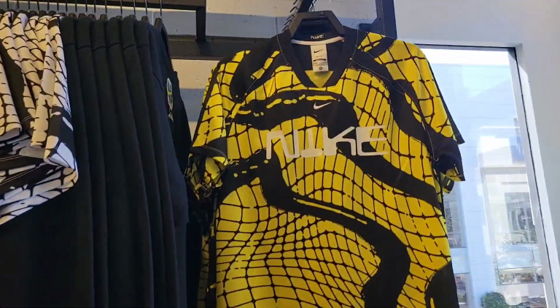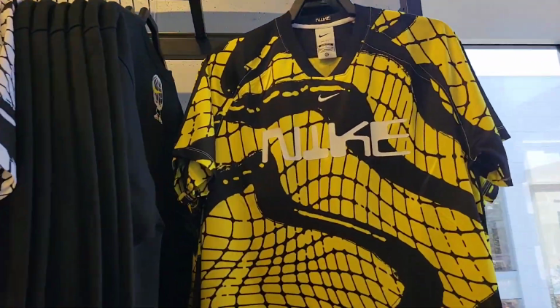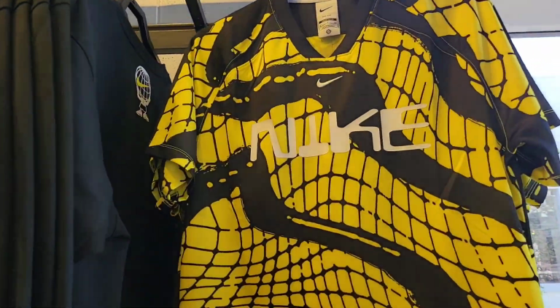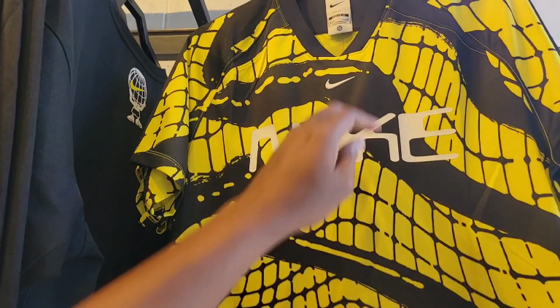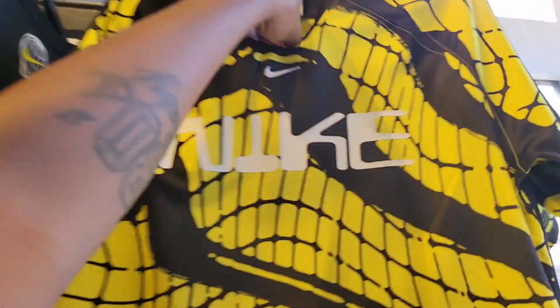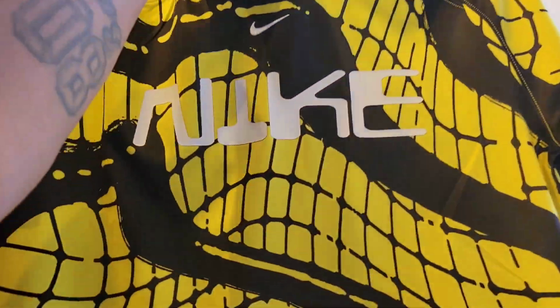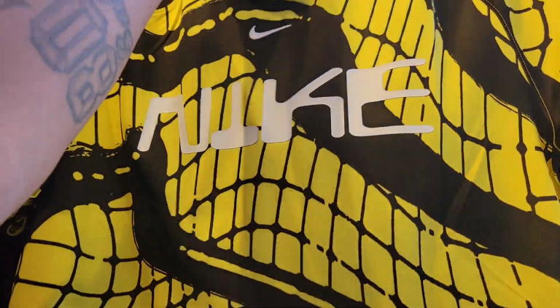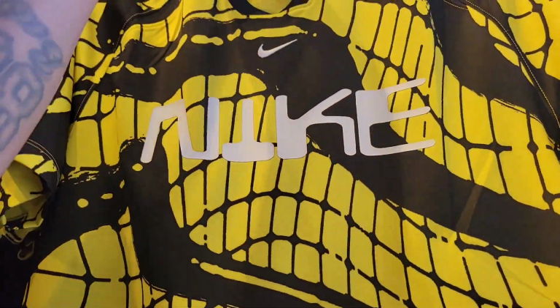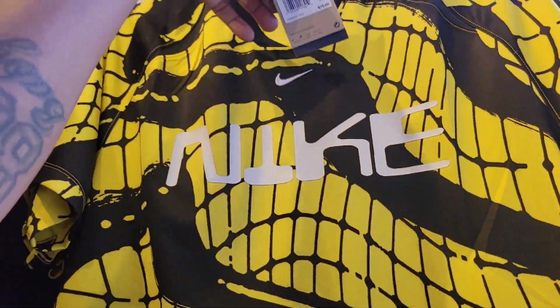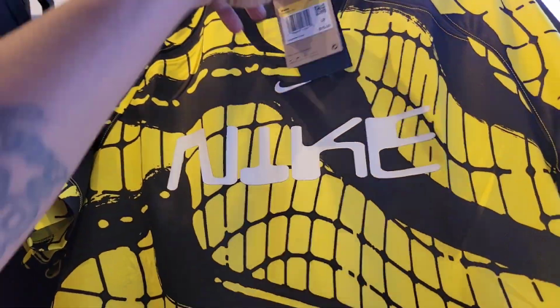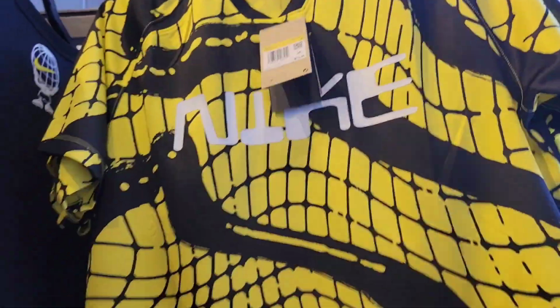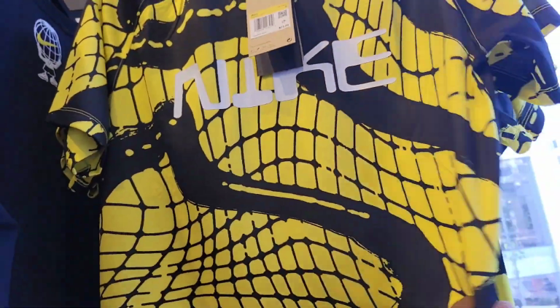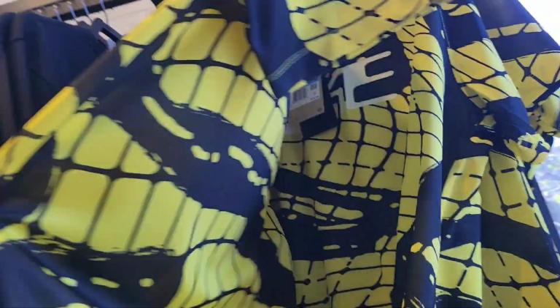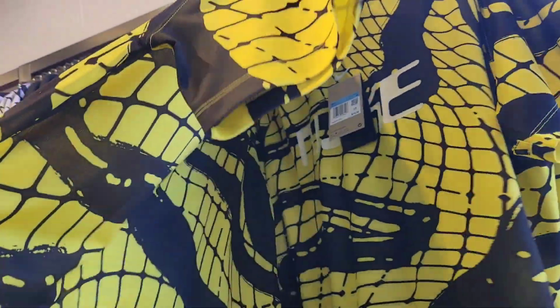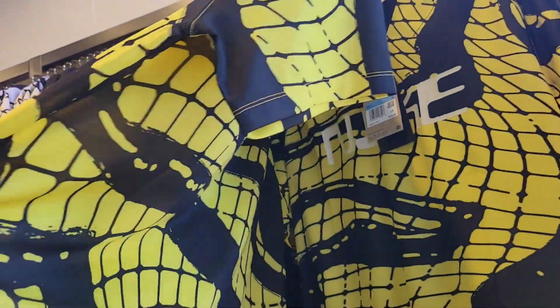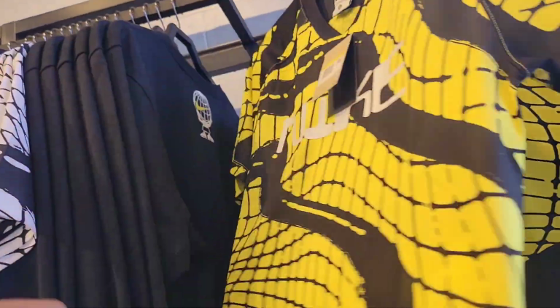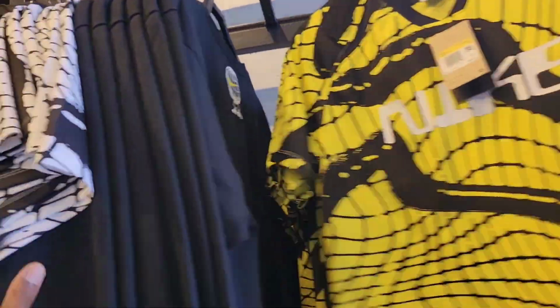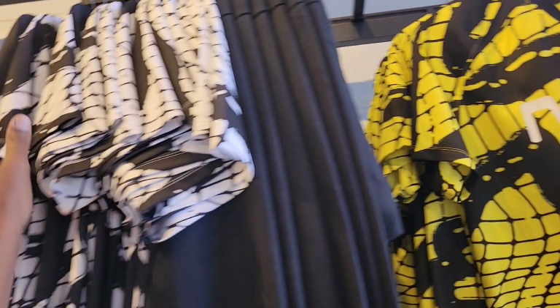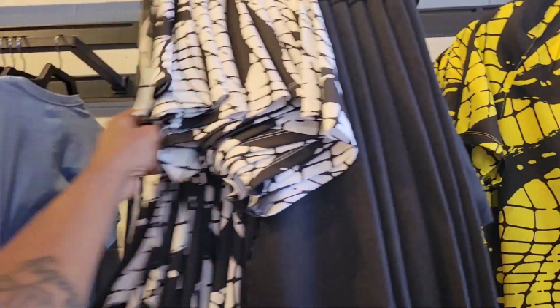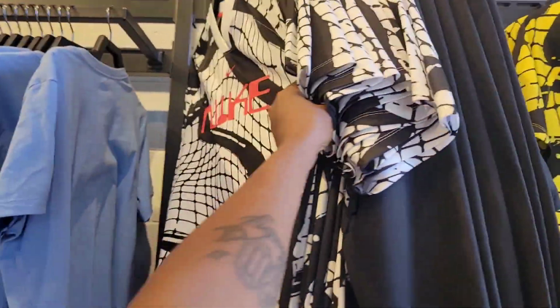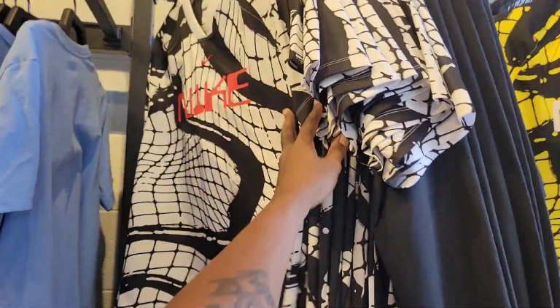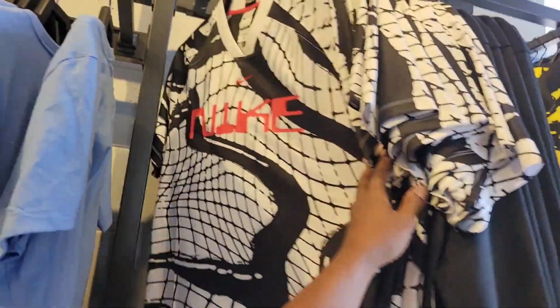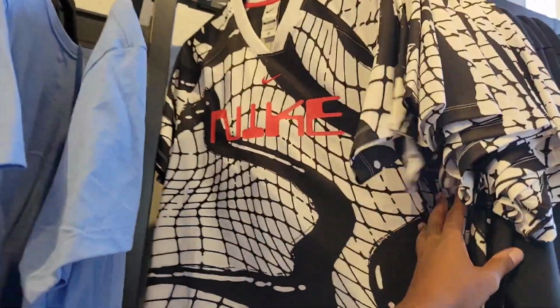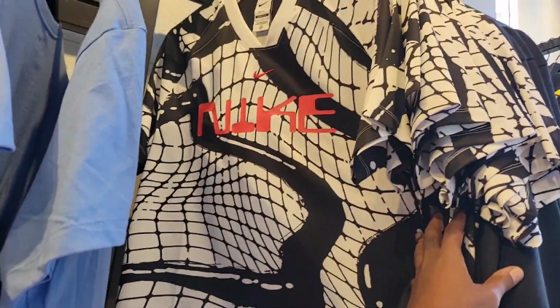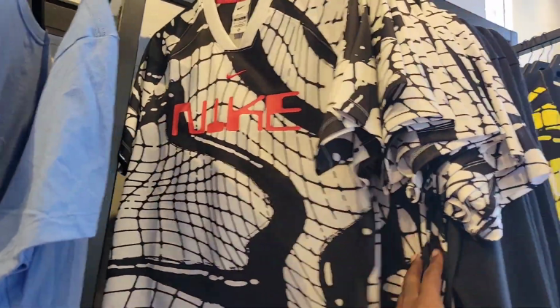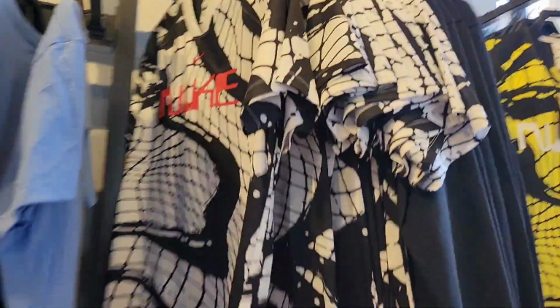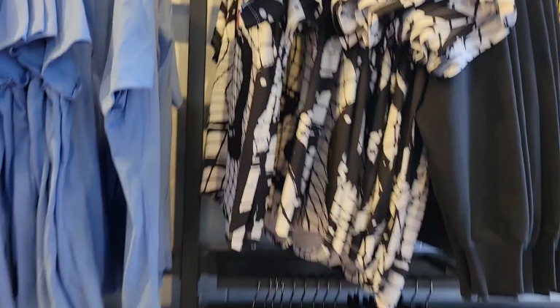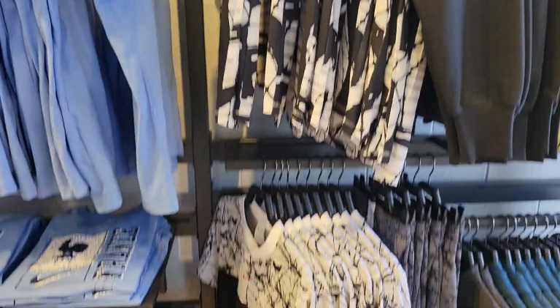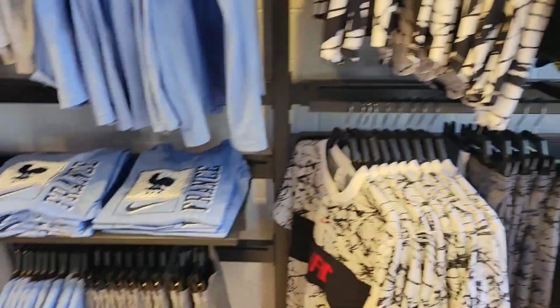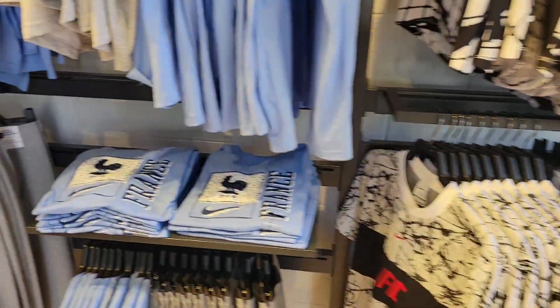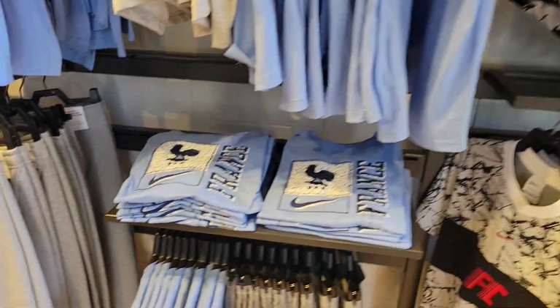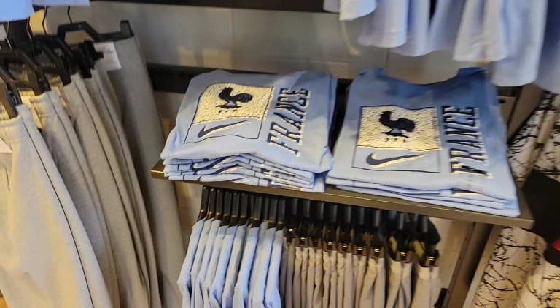Some of these soccer jerseys look on point, but they're too pricey — I want $75. This black and red one is pretty clean too. A lot of dope merchandise over here.